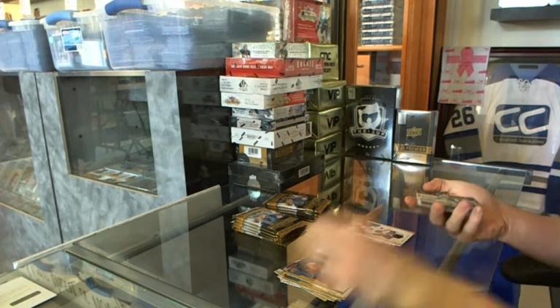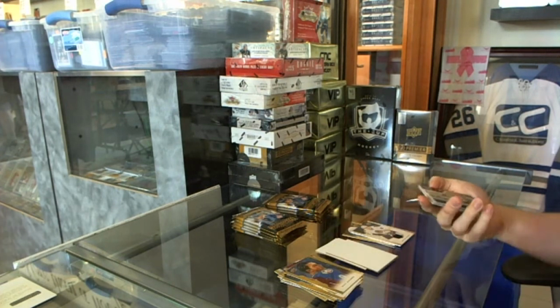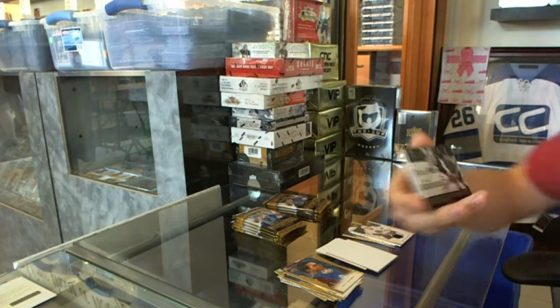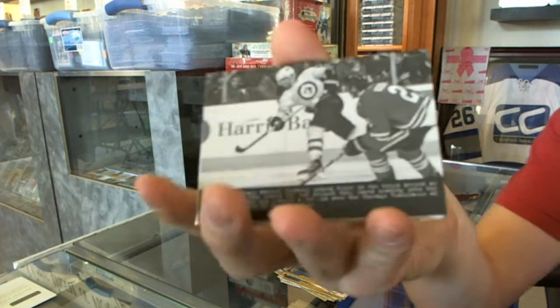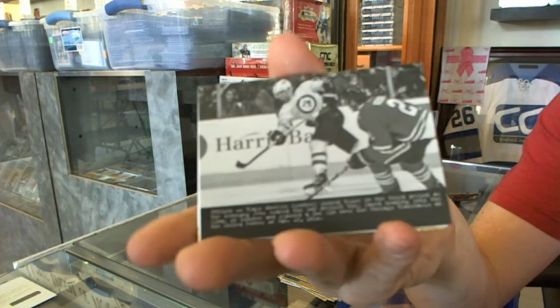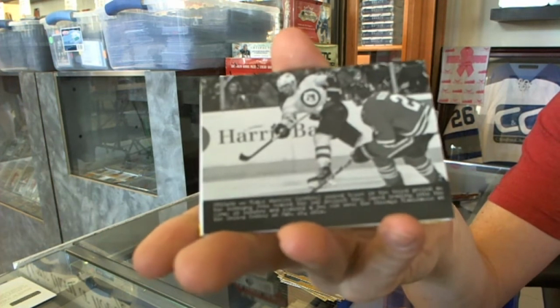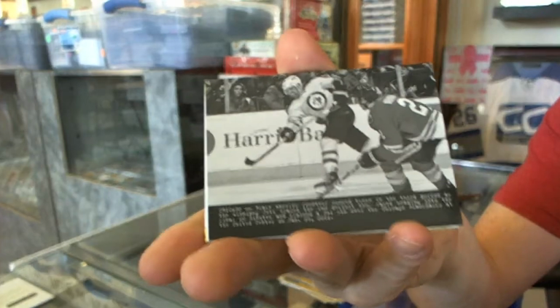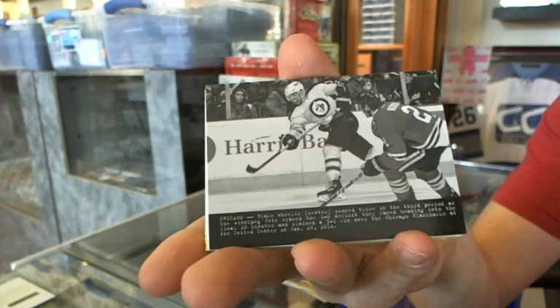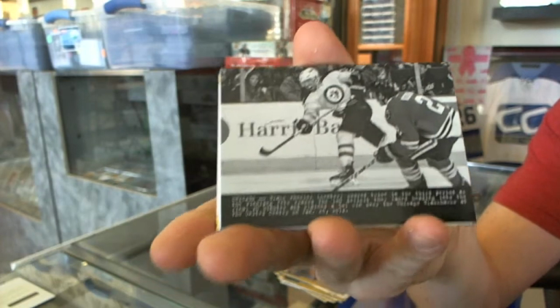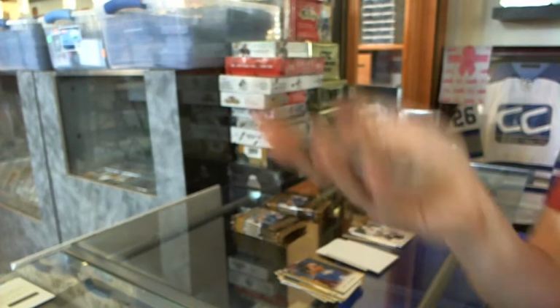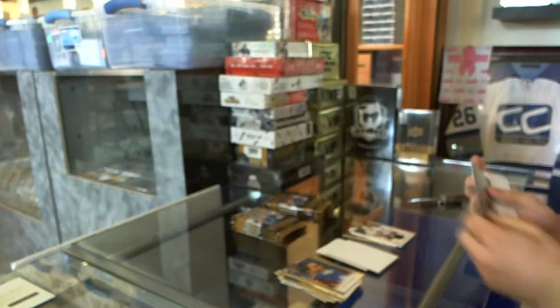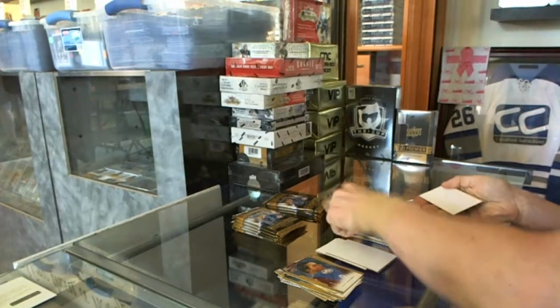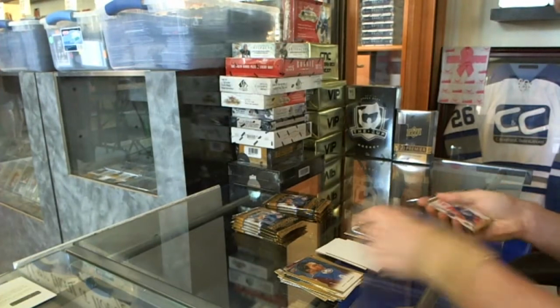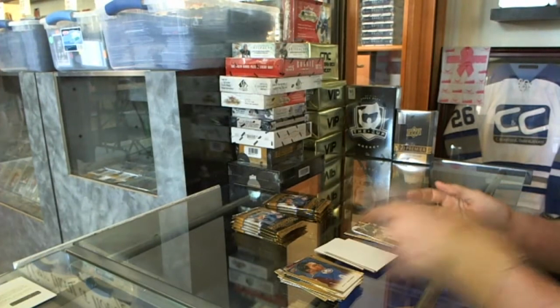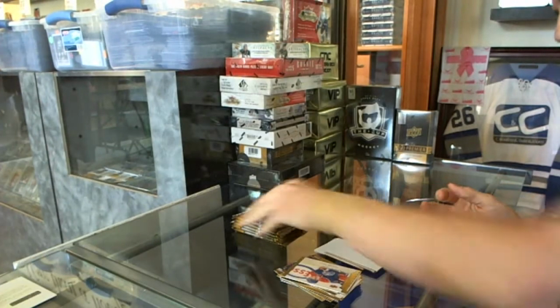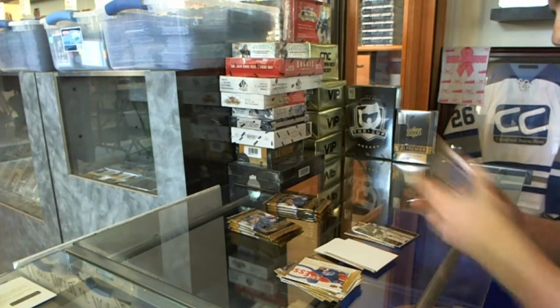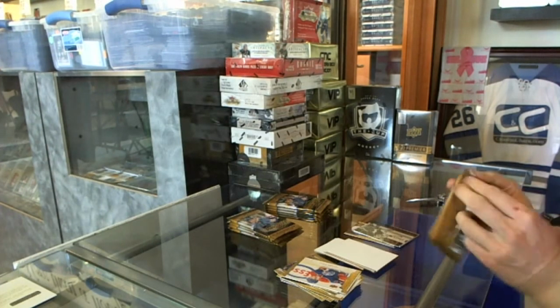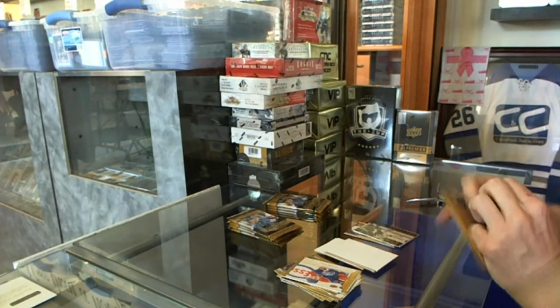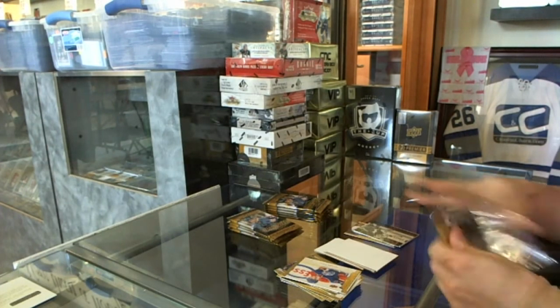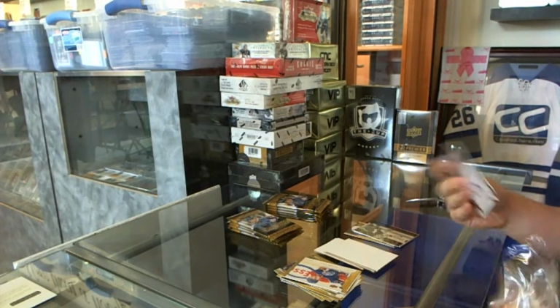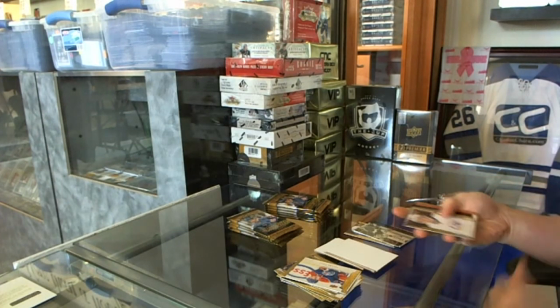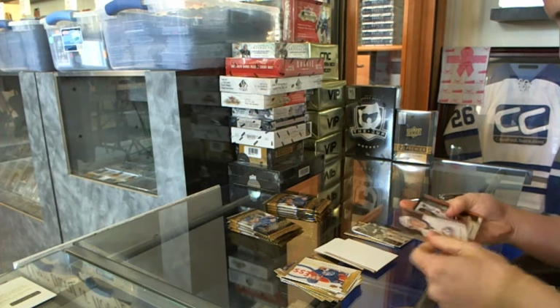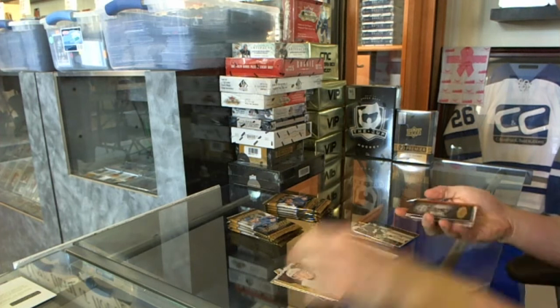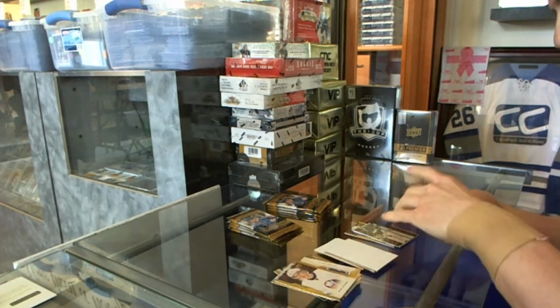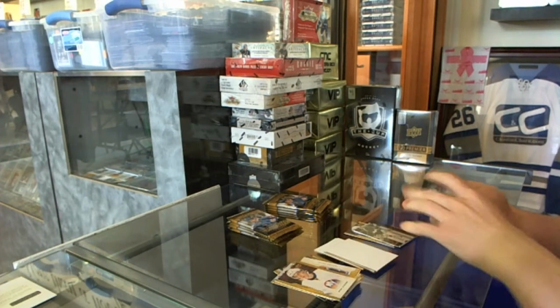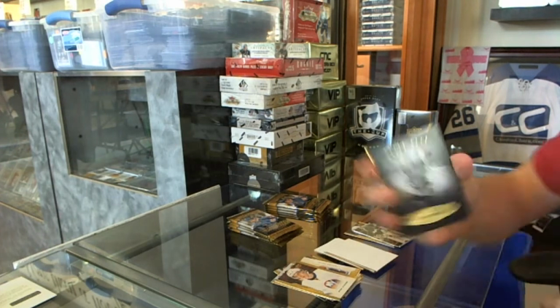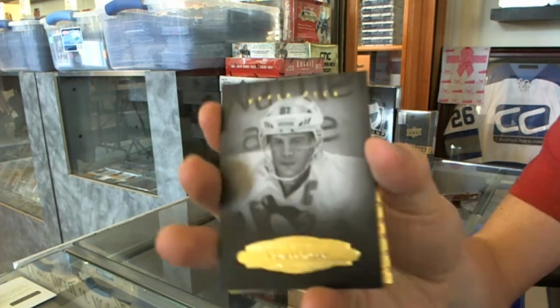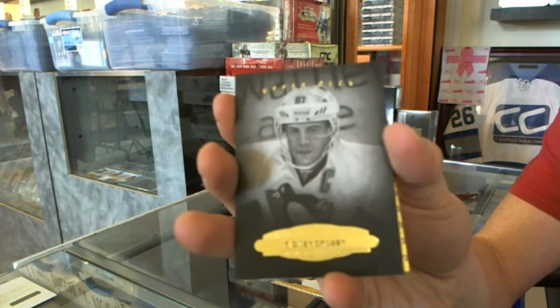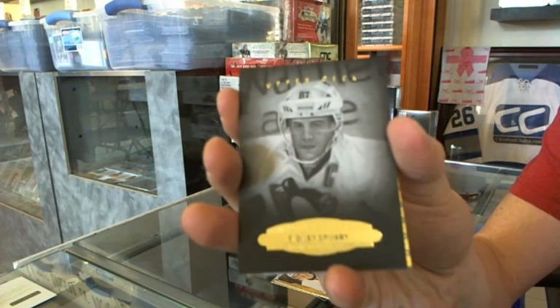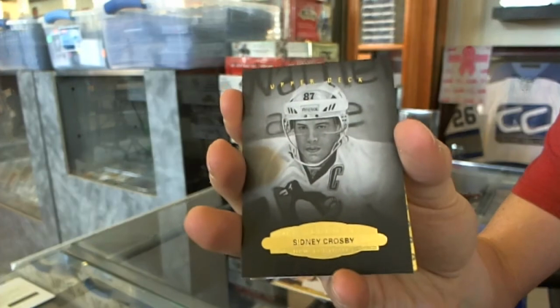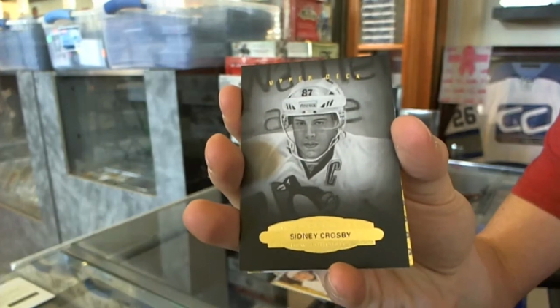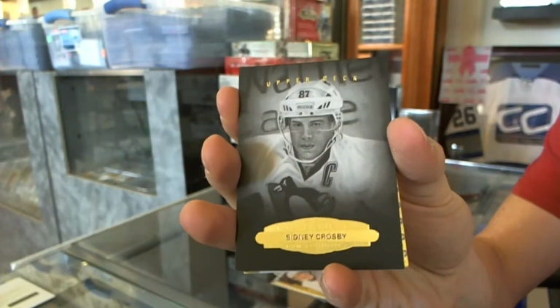Wire photo for the Winnipeg Jets, Blake Wheeler. Black and white portrait for the Pittsburgh Penguins, Sidney Crosby.